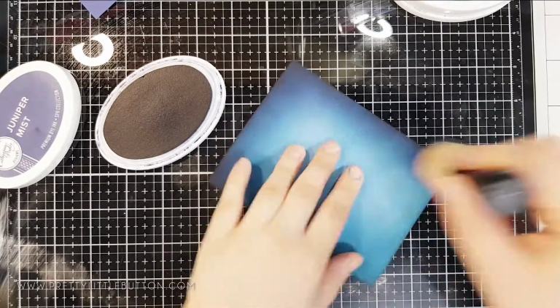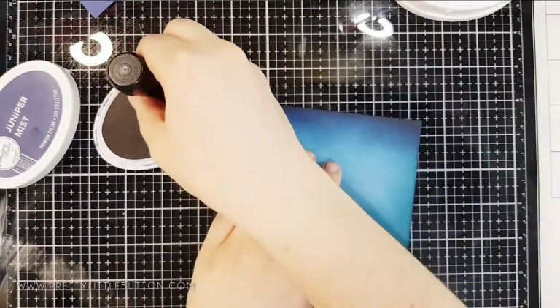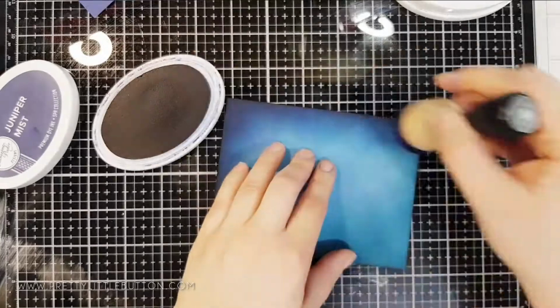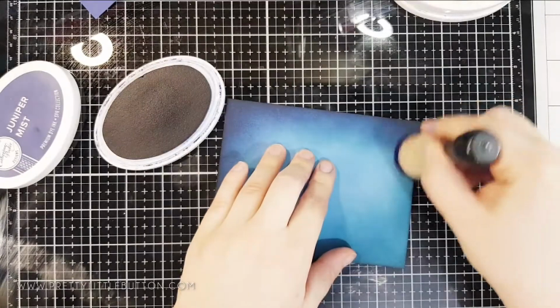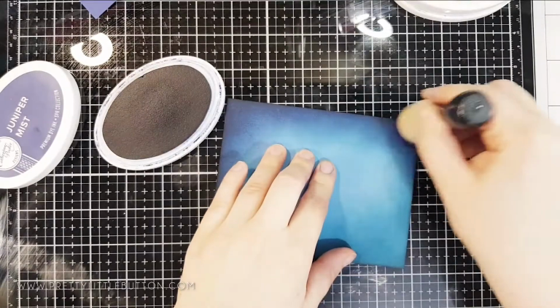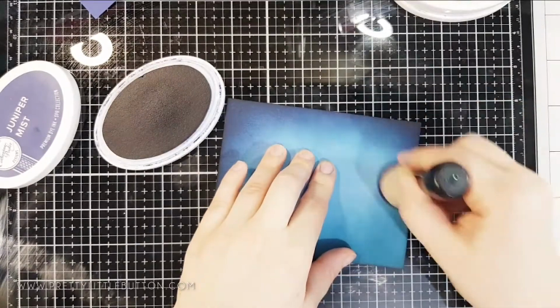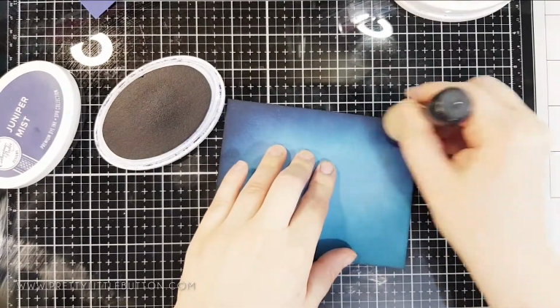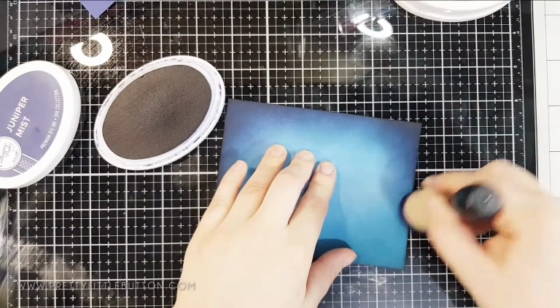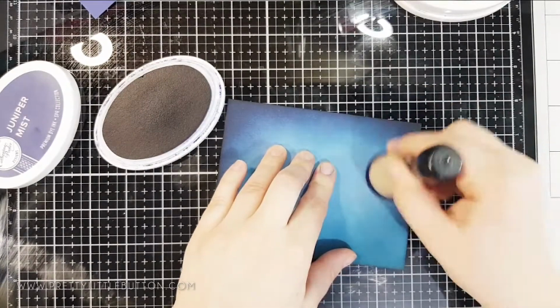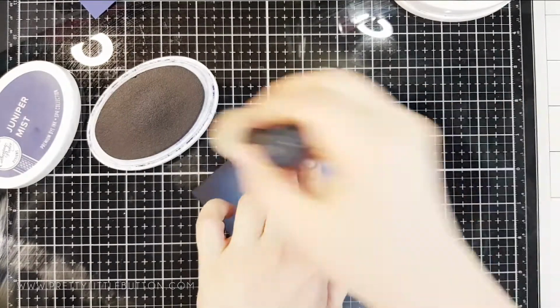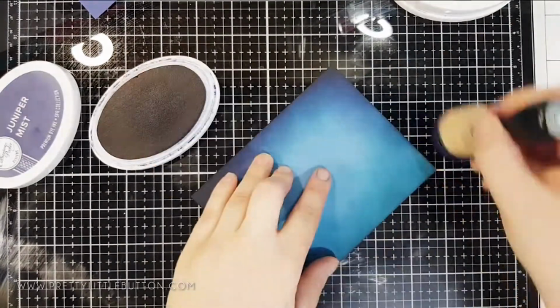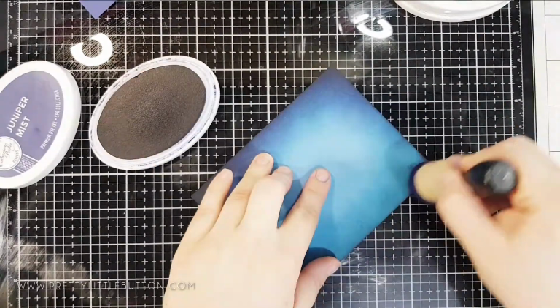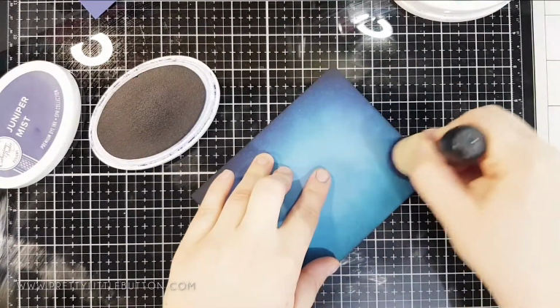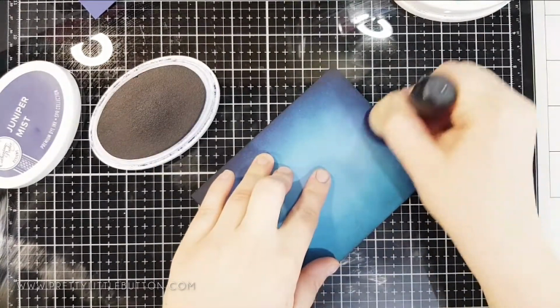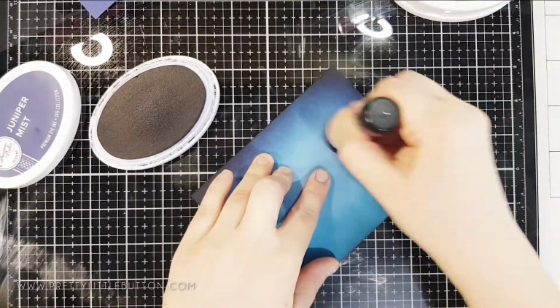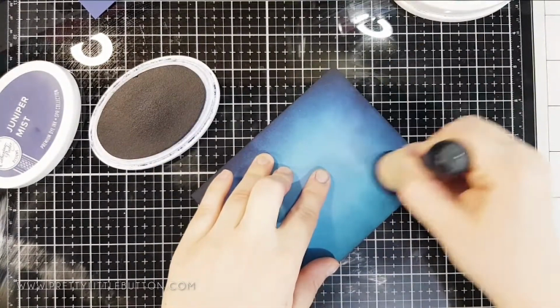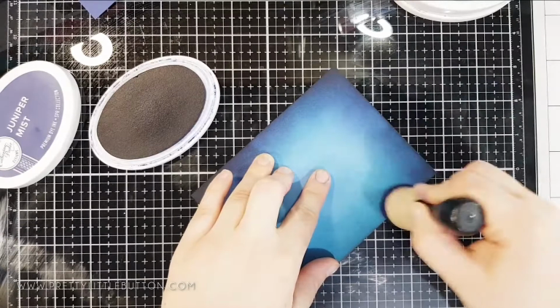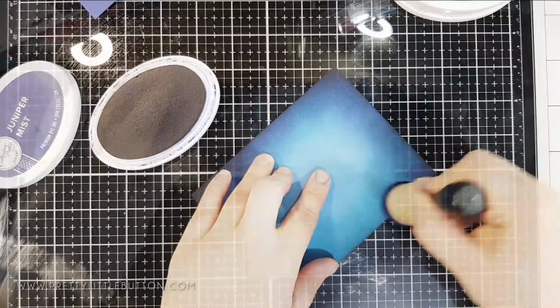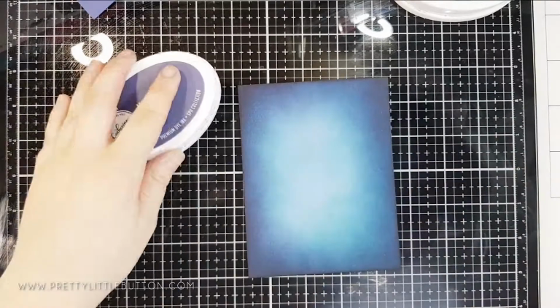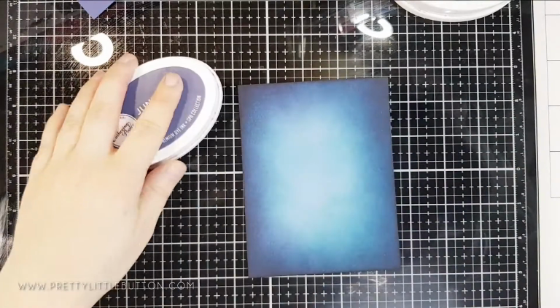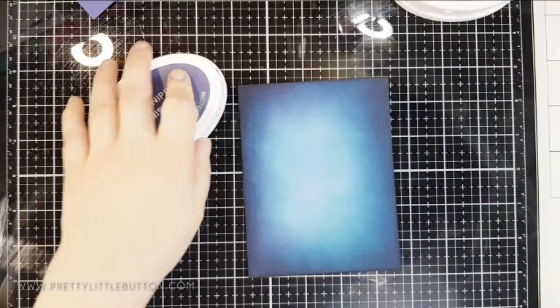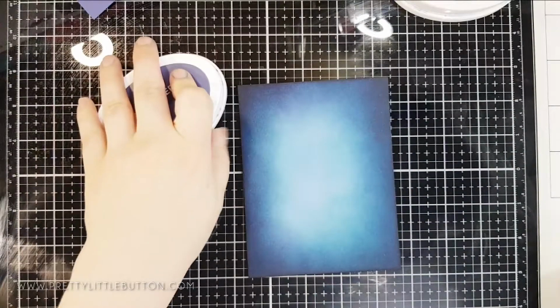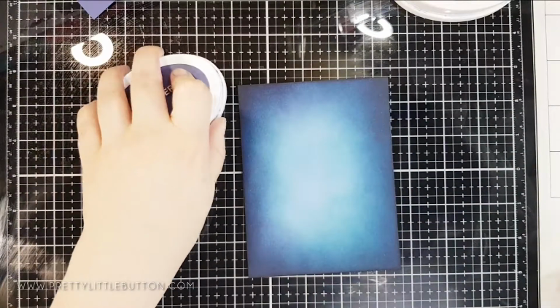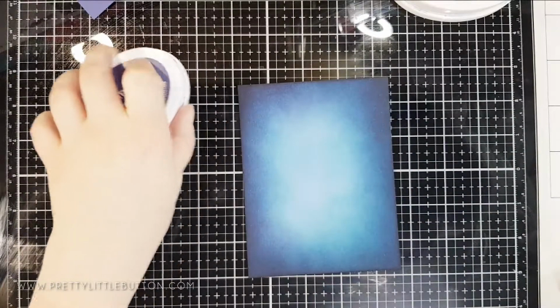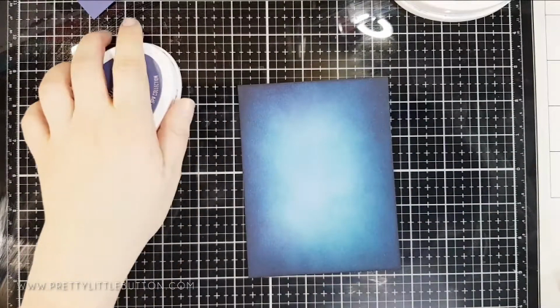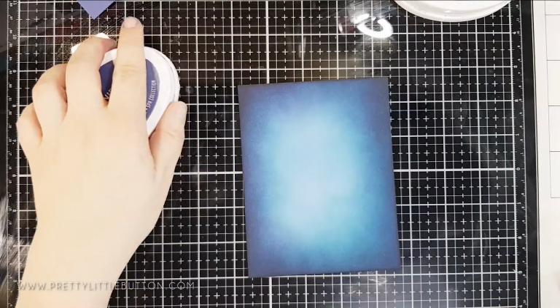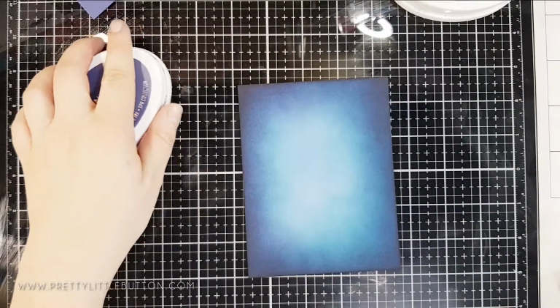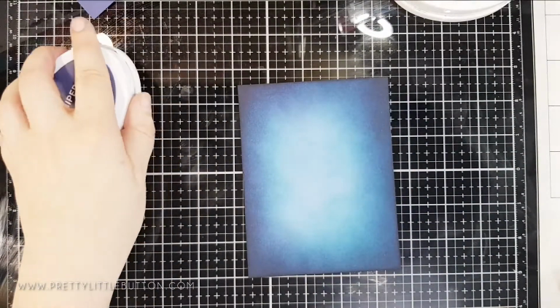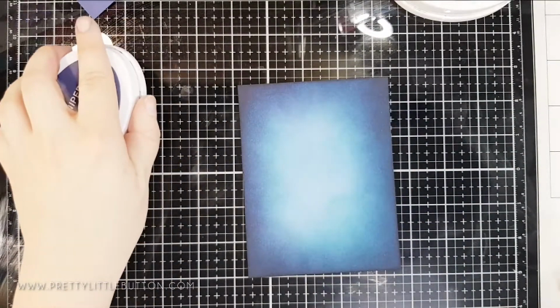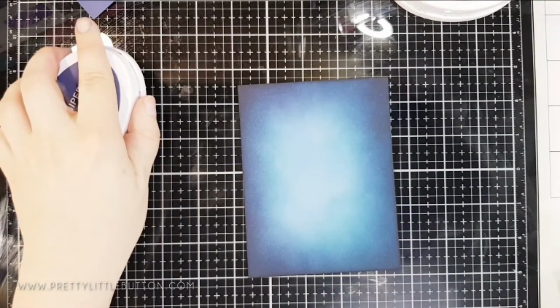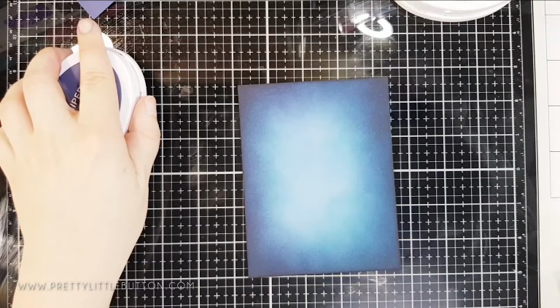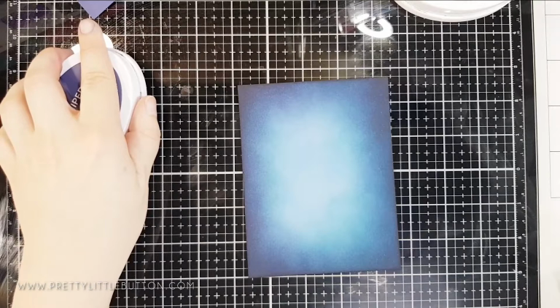A tip for a smooth transition is to go back between your colours and blend these together. It really will smooth out that transition and you get a lovely beautiful highlight to your card panel, as you can see here.